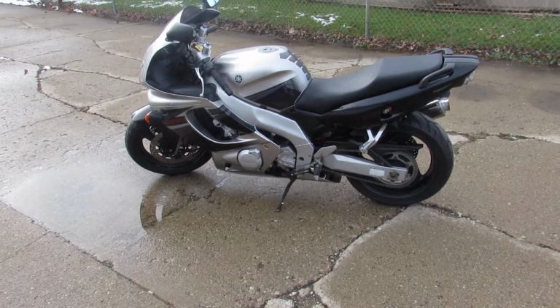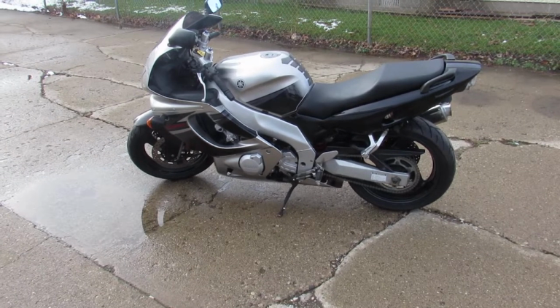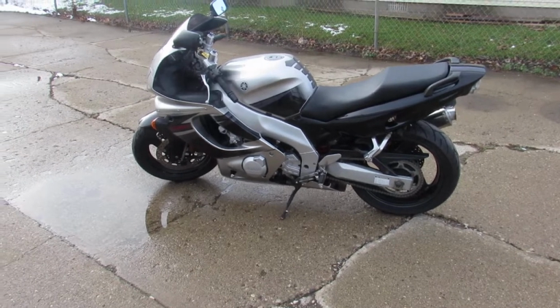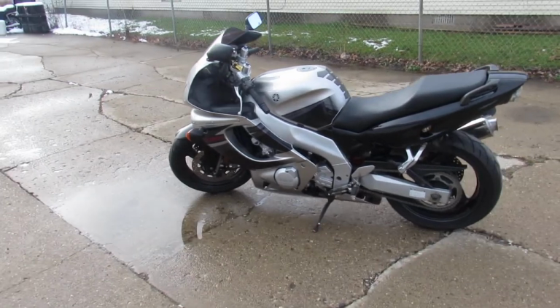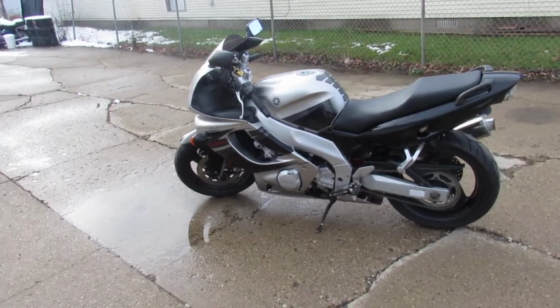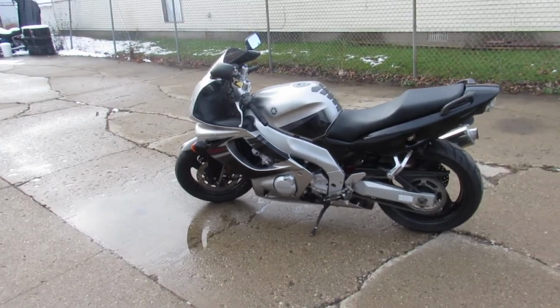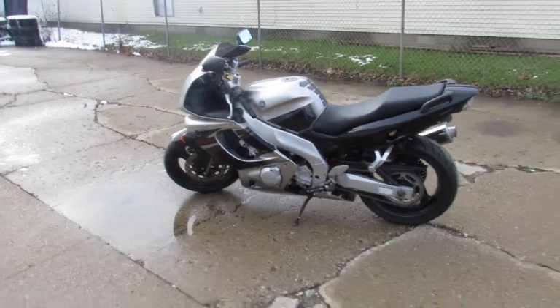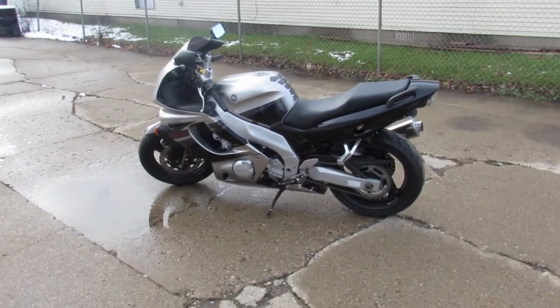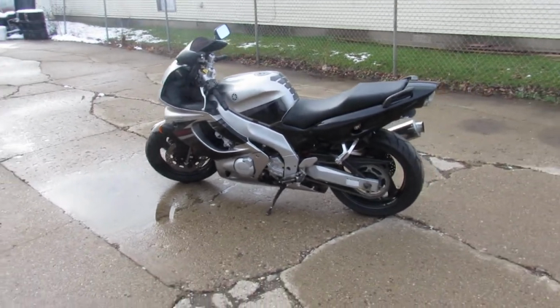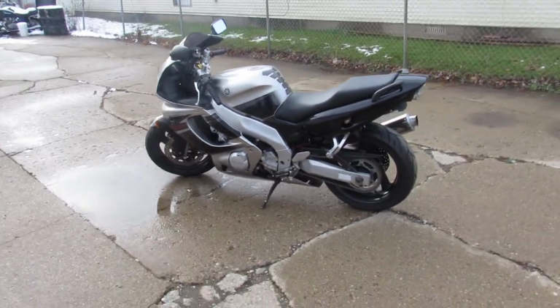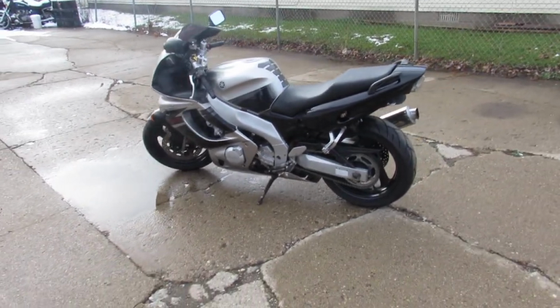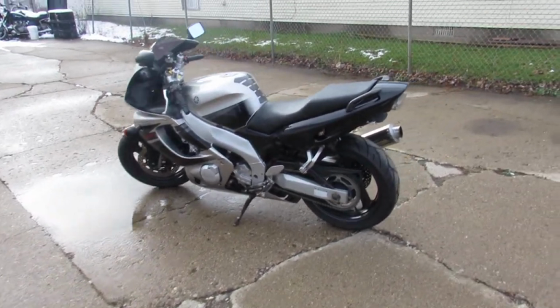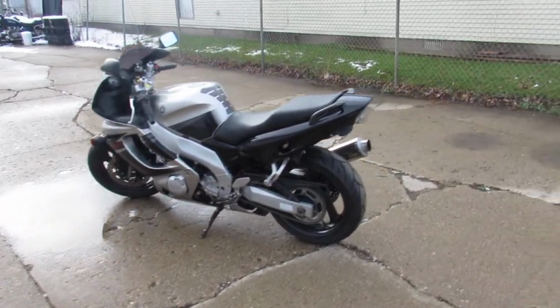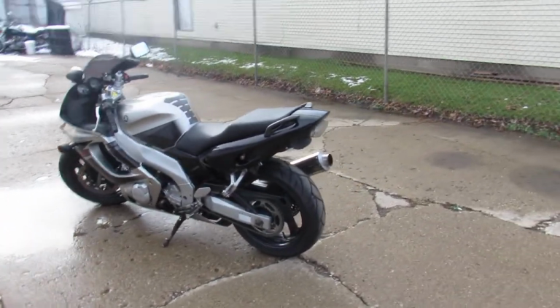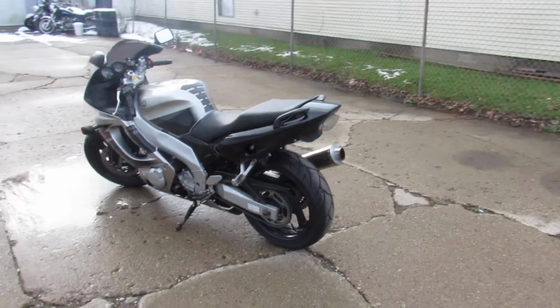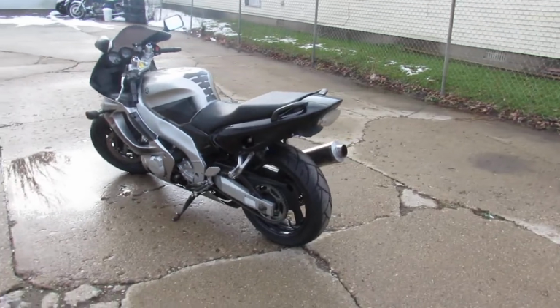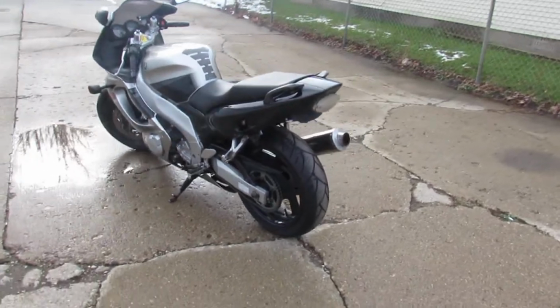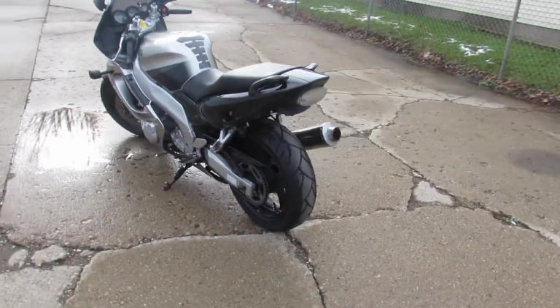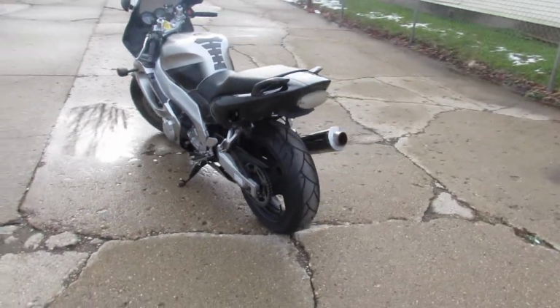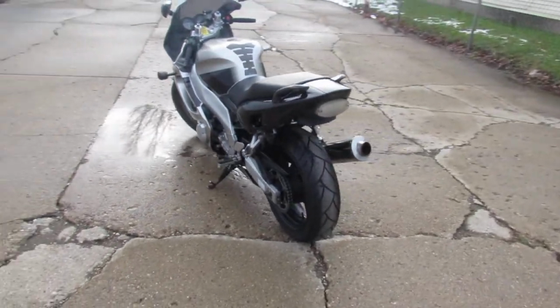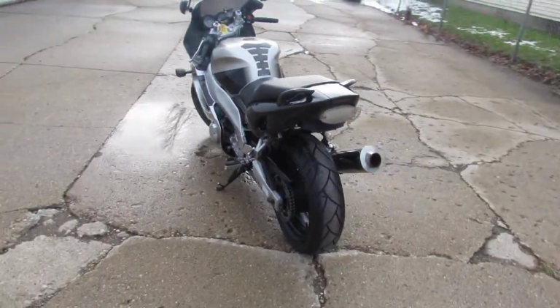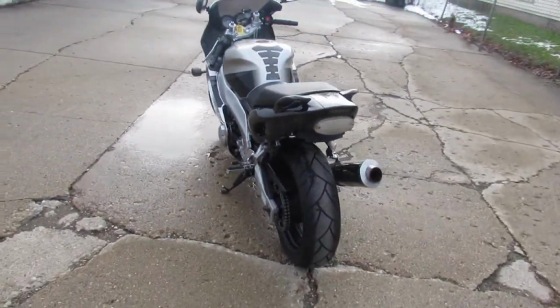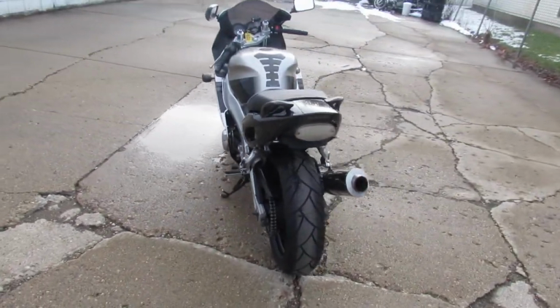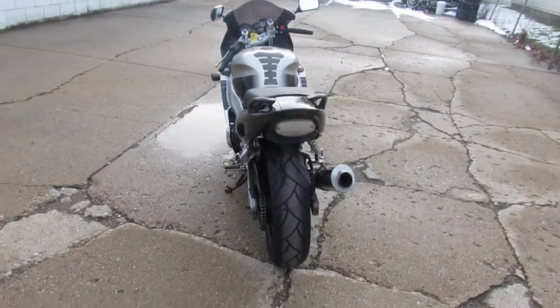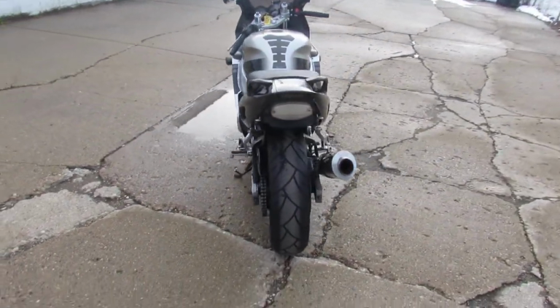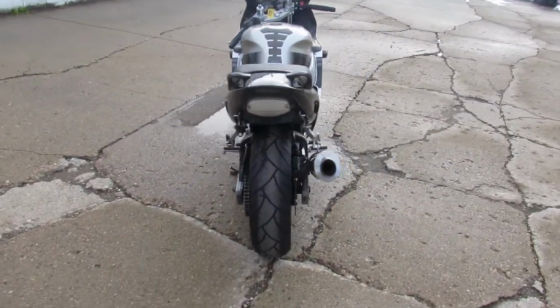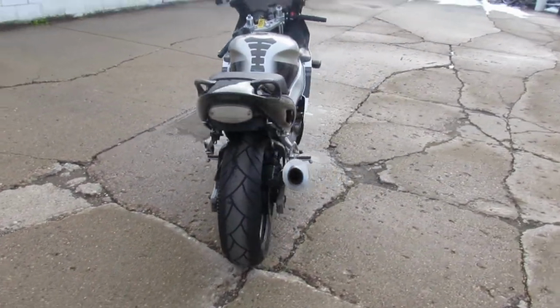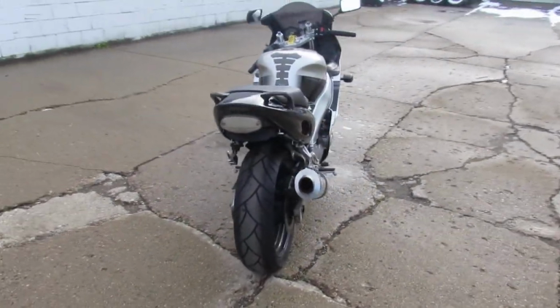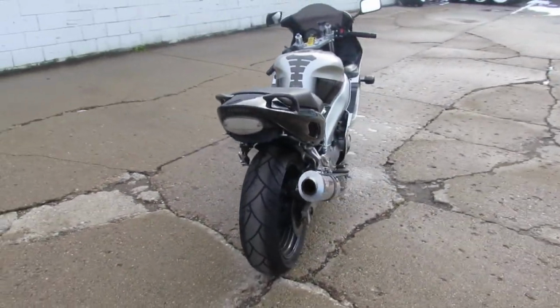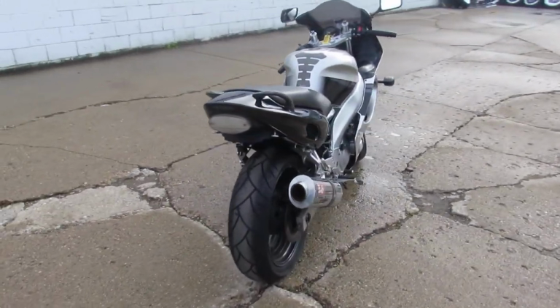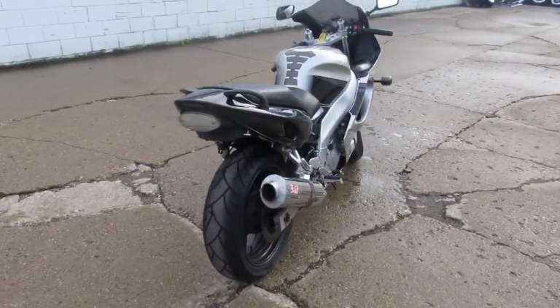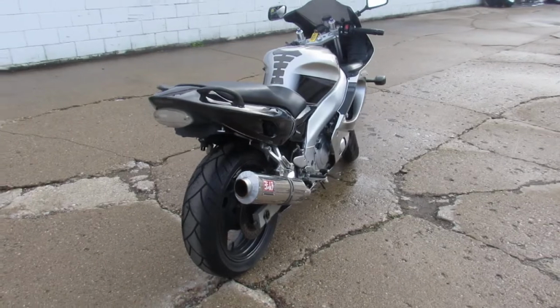What's up guys, it's Approval Power Sports. We're knocking out some of these videos on the used bikes we just got in. This one is a 2005 Yamaha YZF600R.